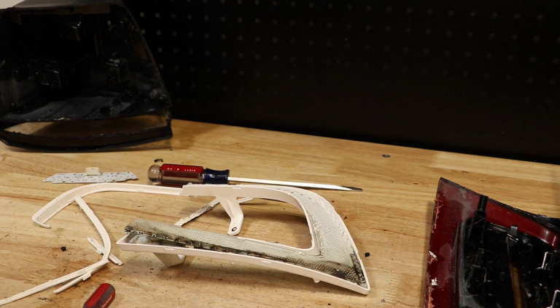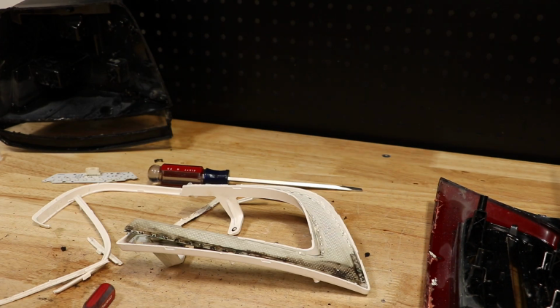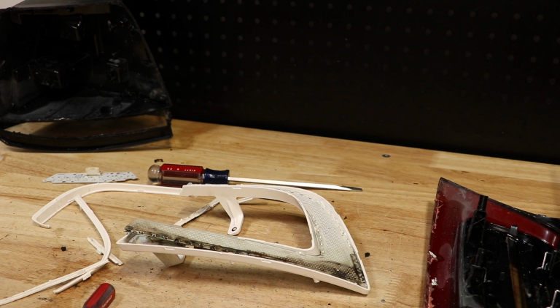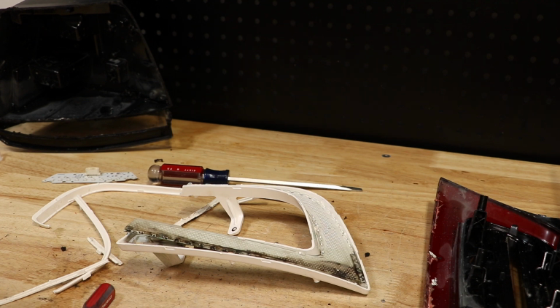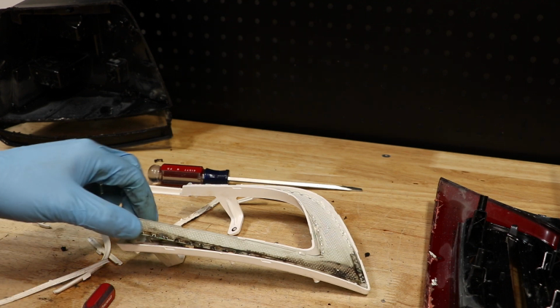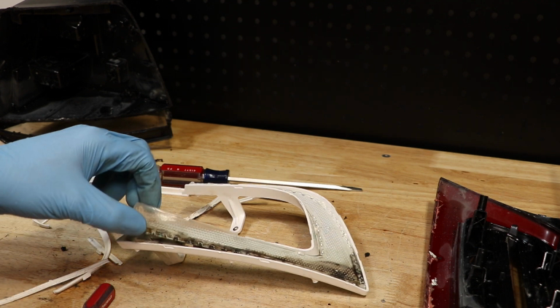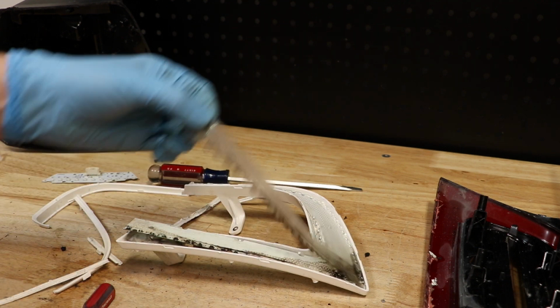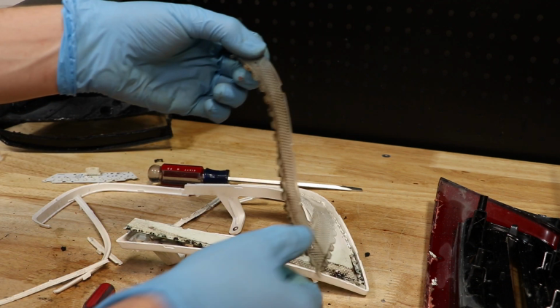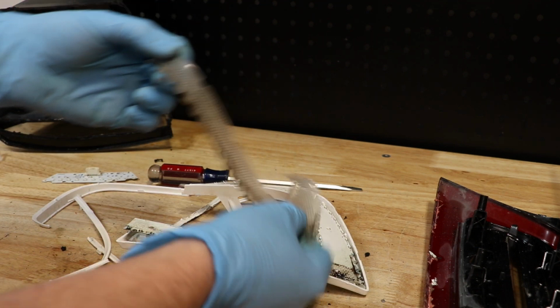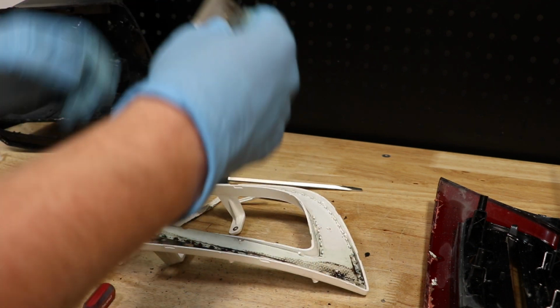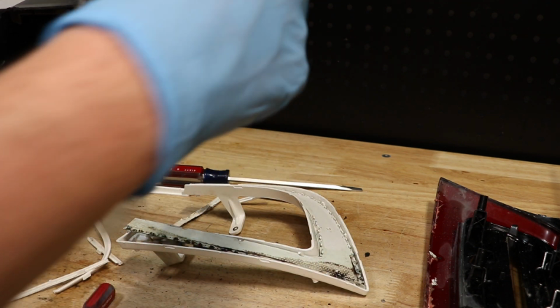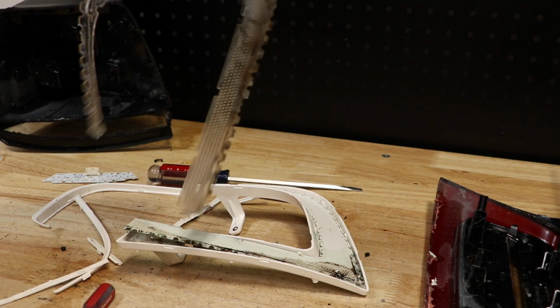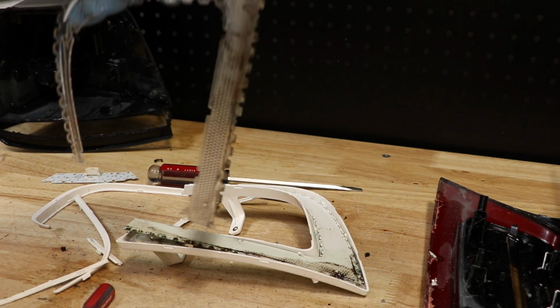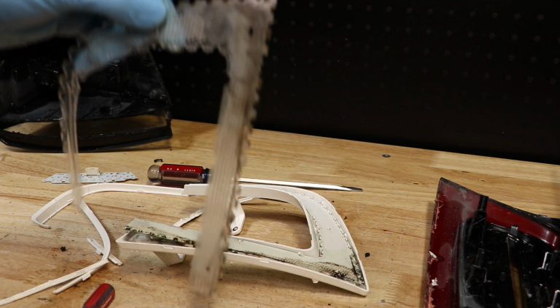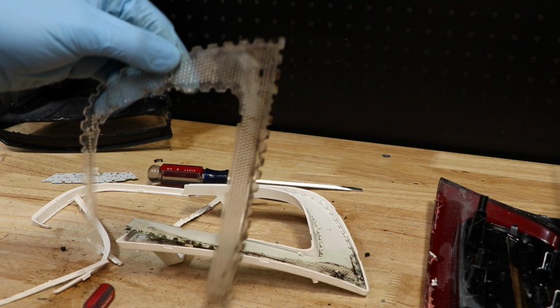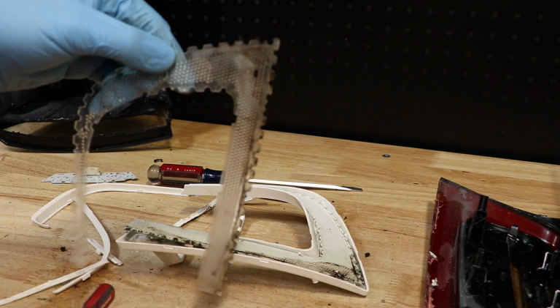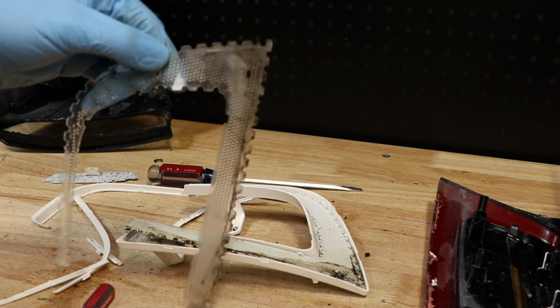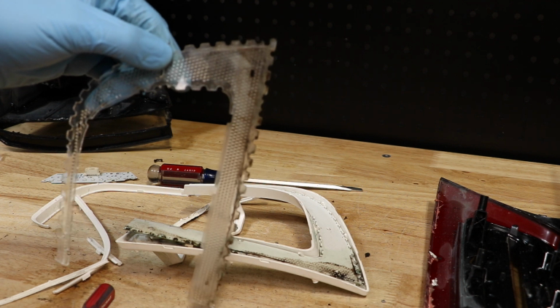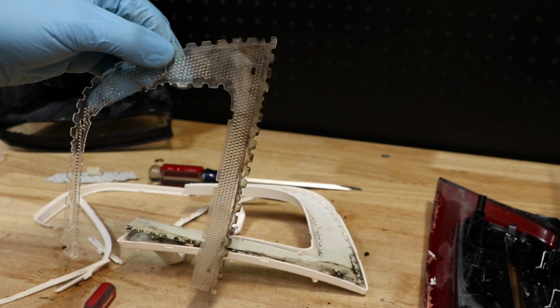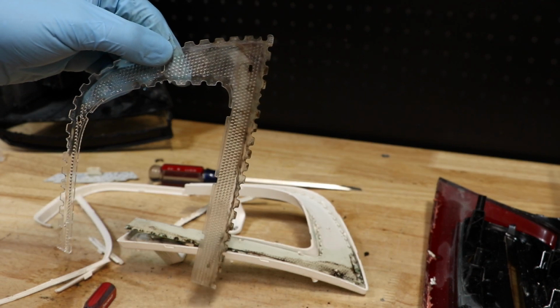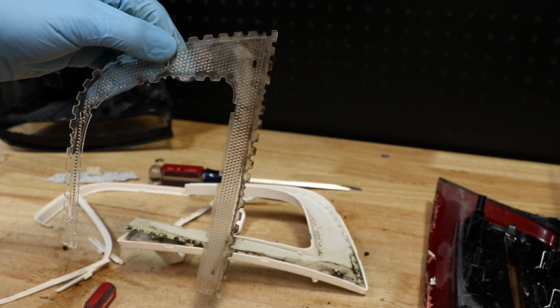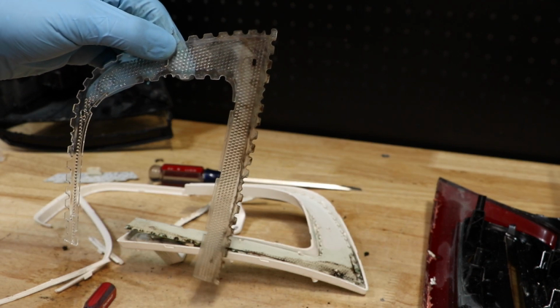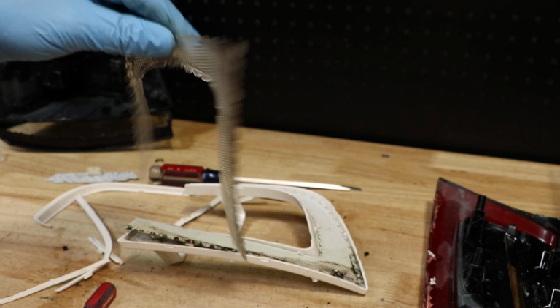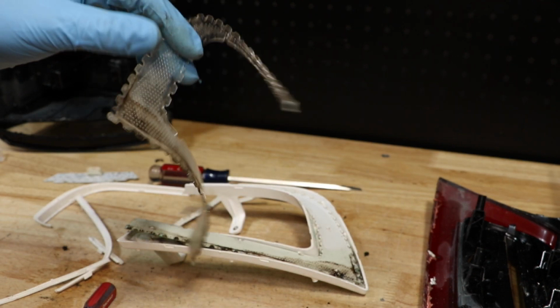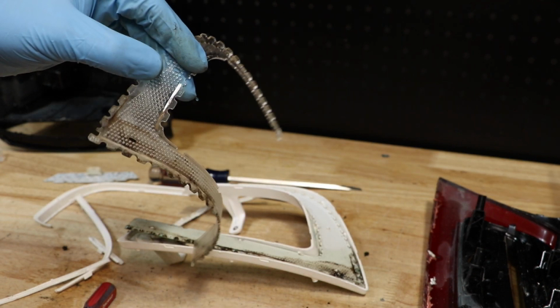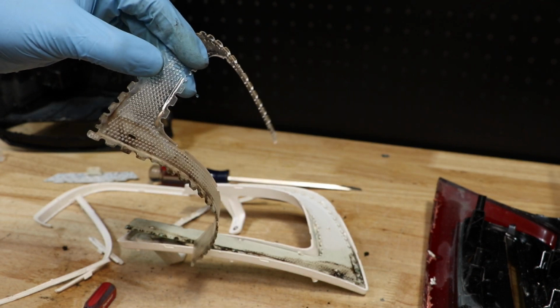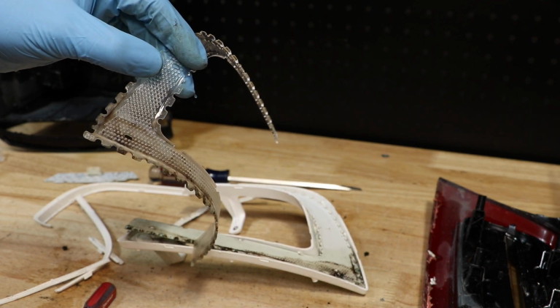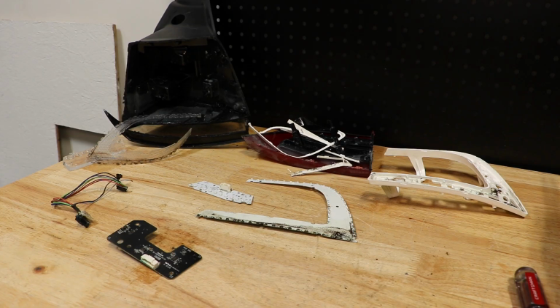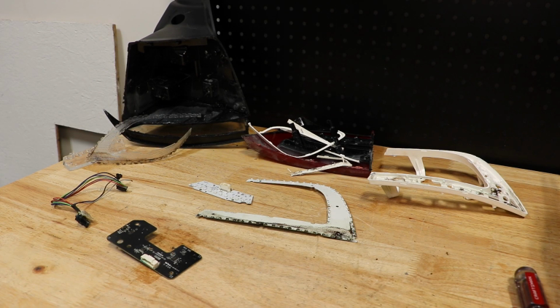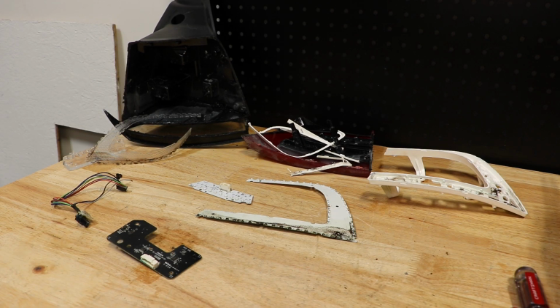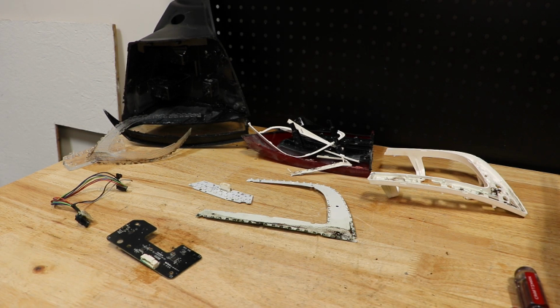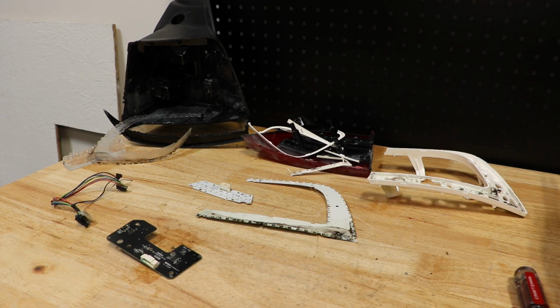Now that the trim piece has been removed, we can remove this outer cover. The light is now fully disassembled.